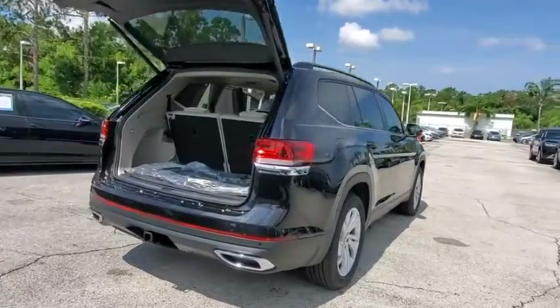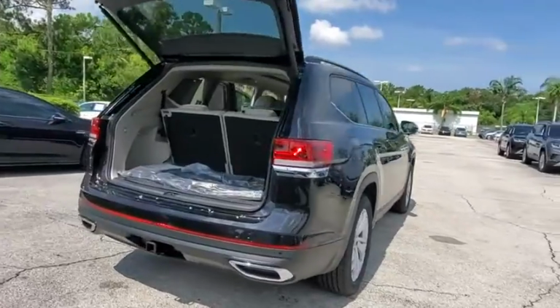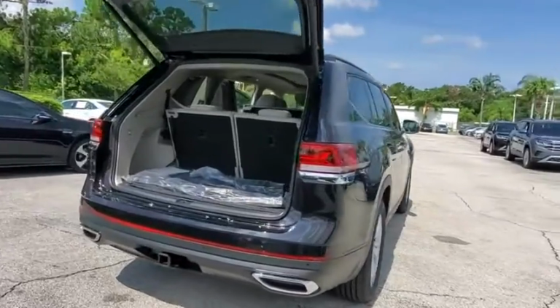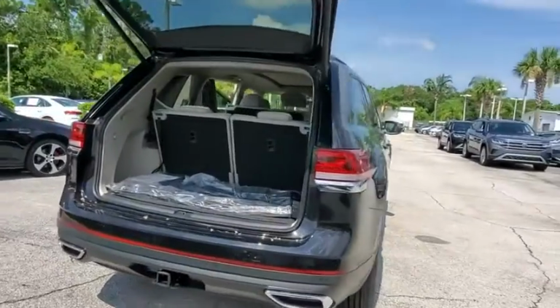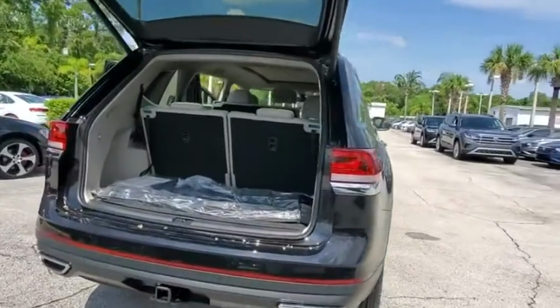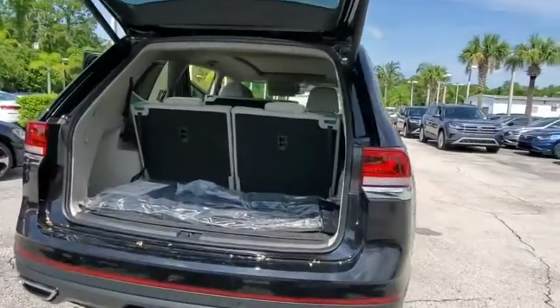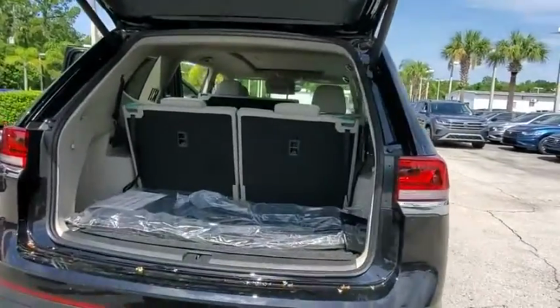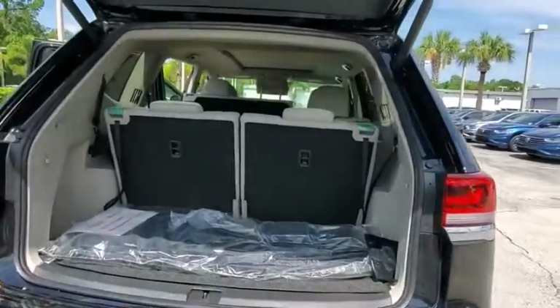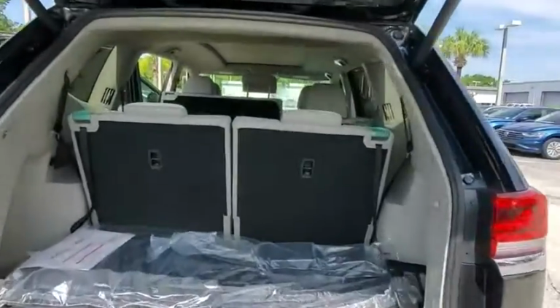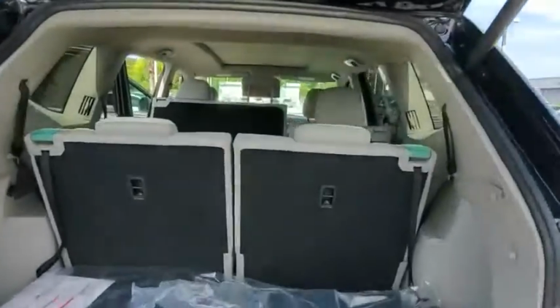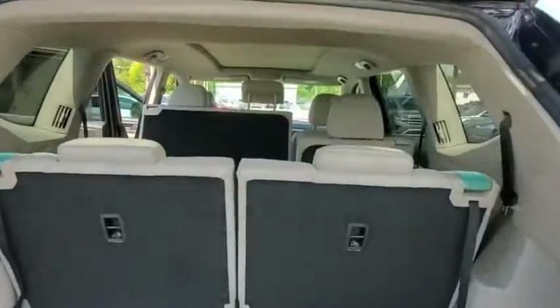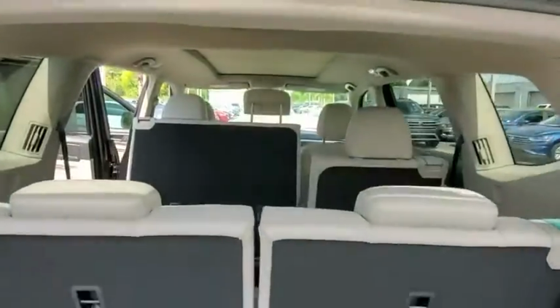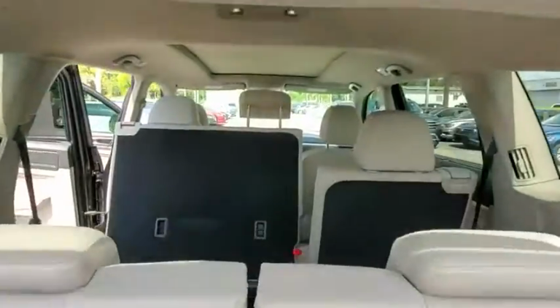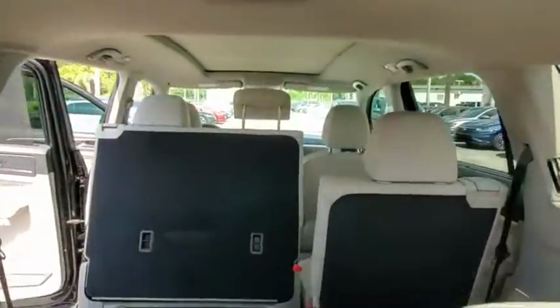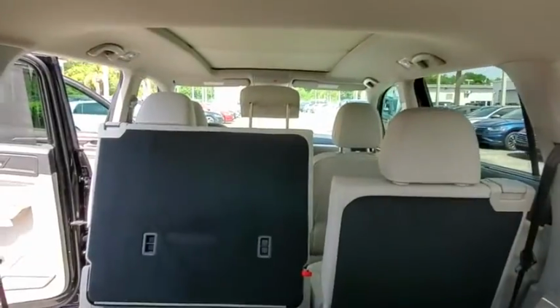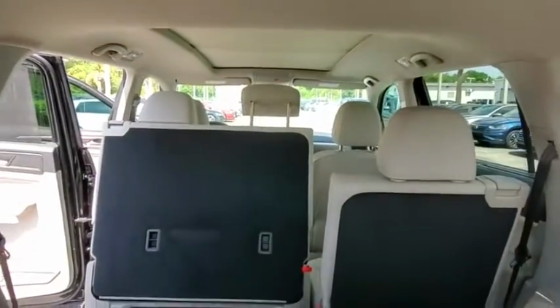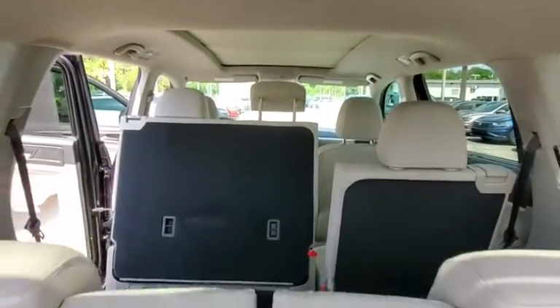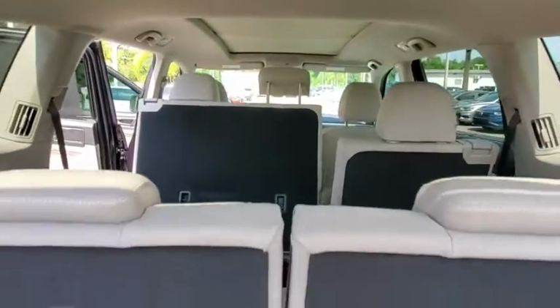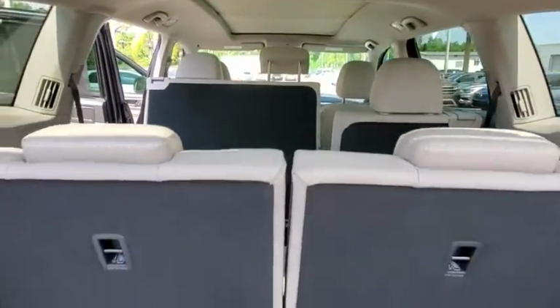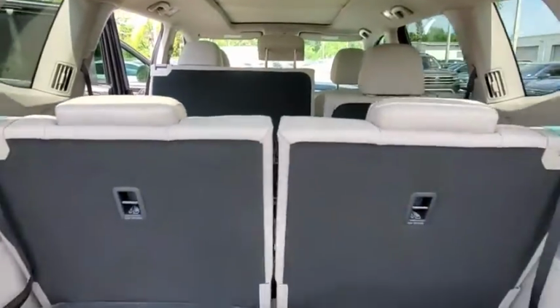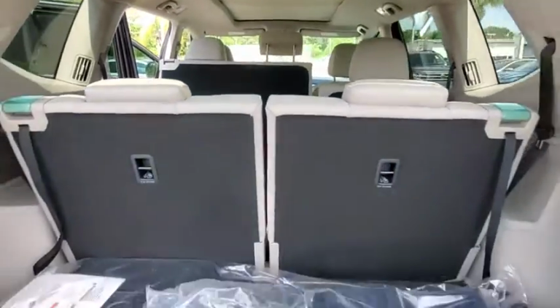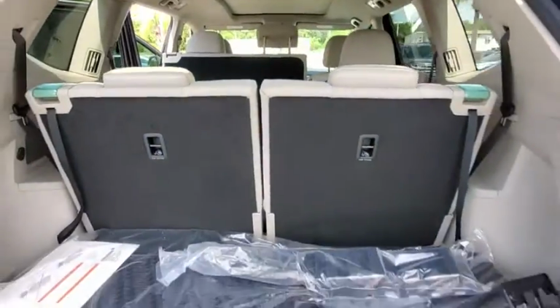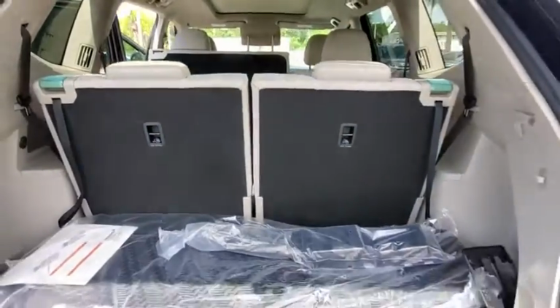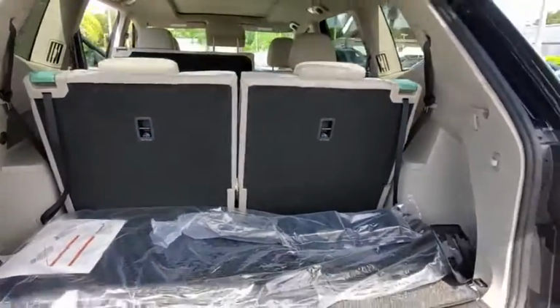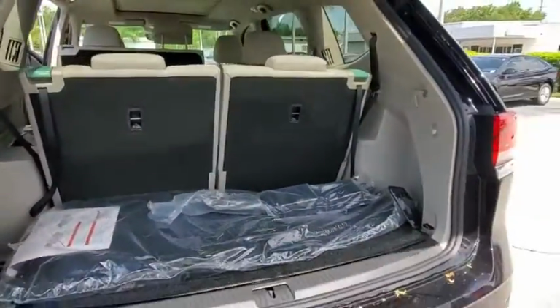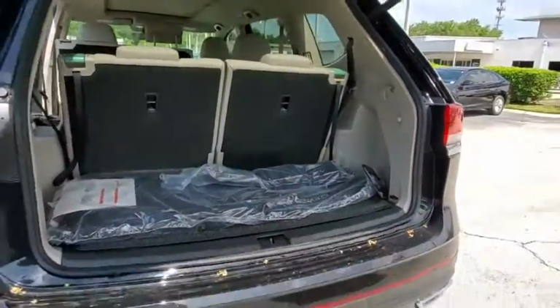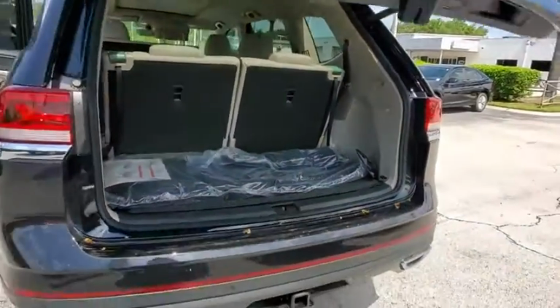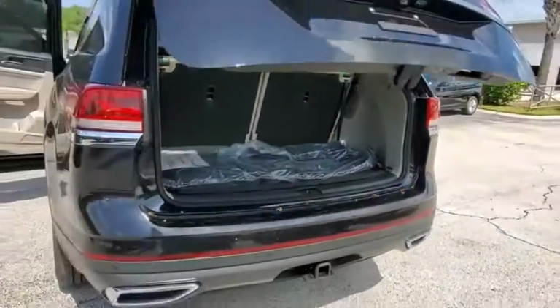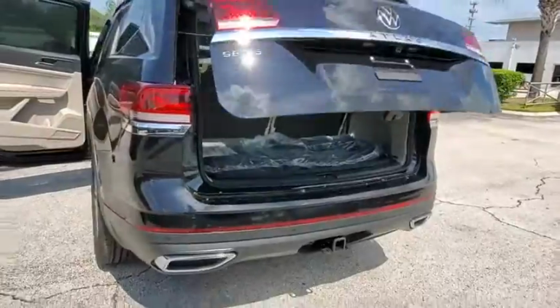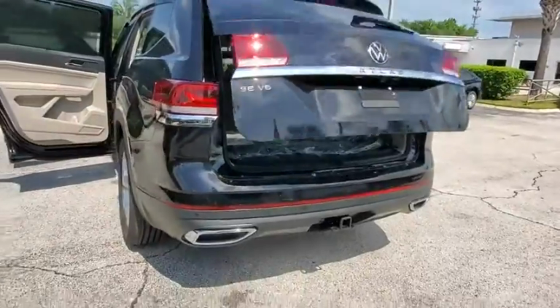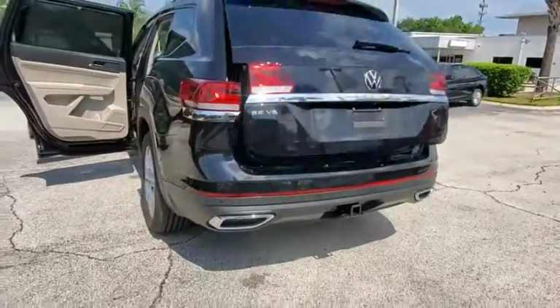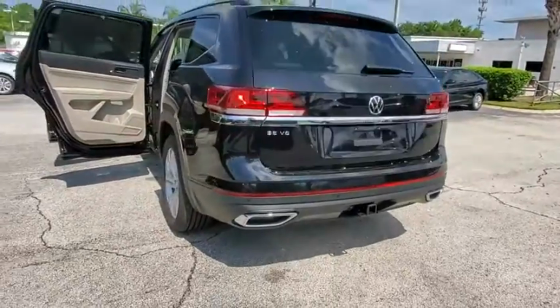This vehicle has less than 100 miles. Here are some of this vehicle's great options: power liftgate, traction control, dual airbags, power steering, four-wheel disc brakes, fog lights.